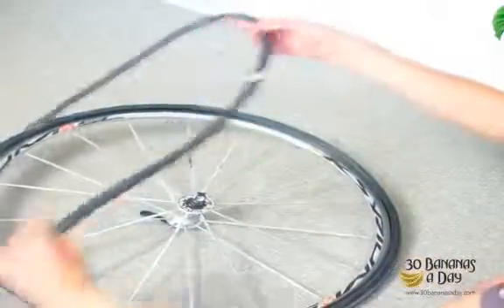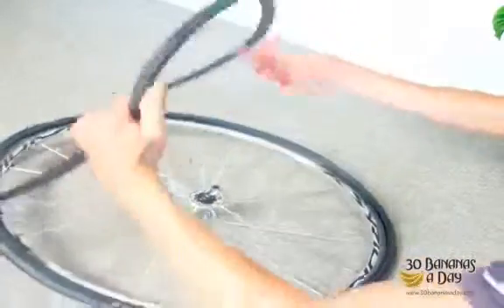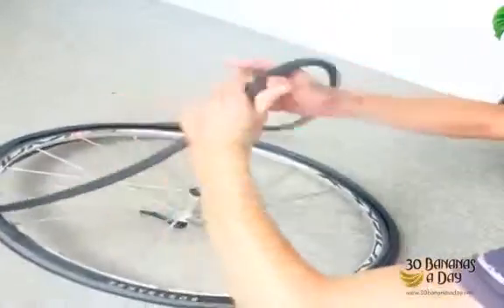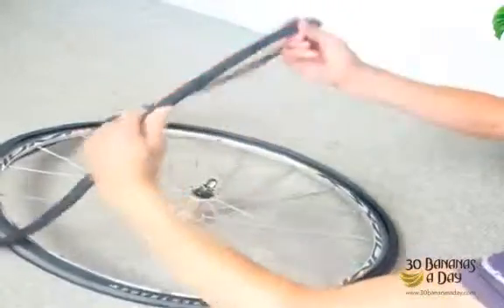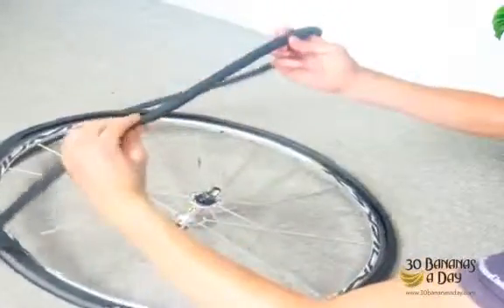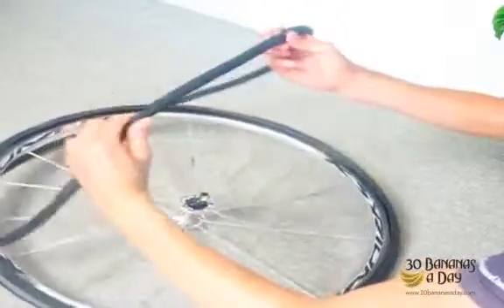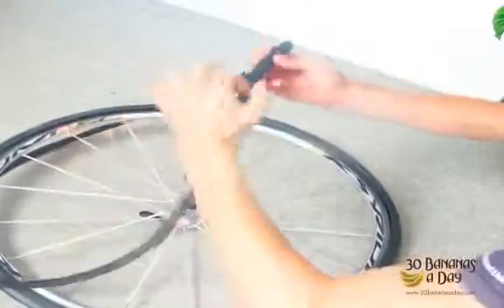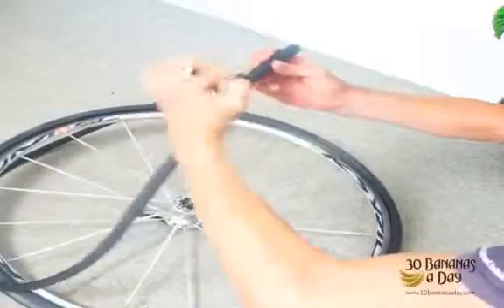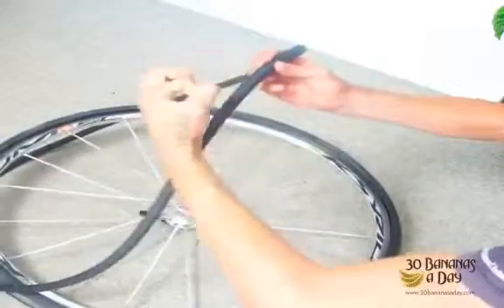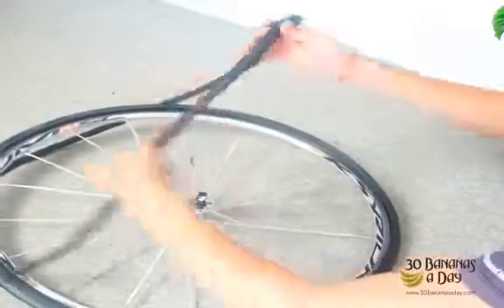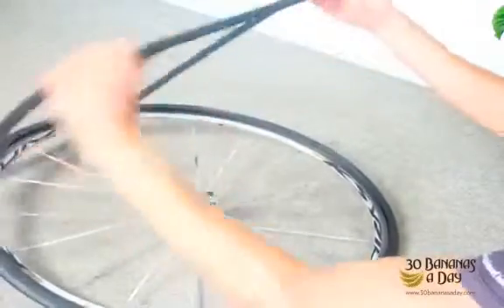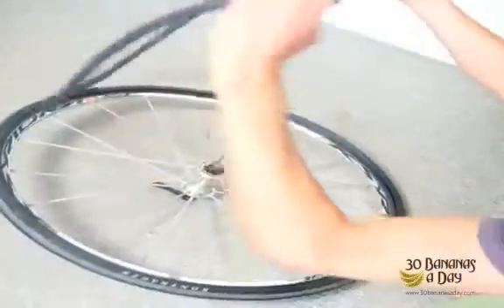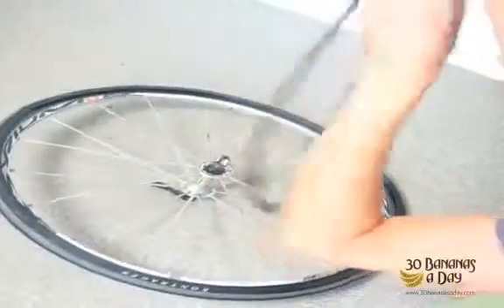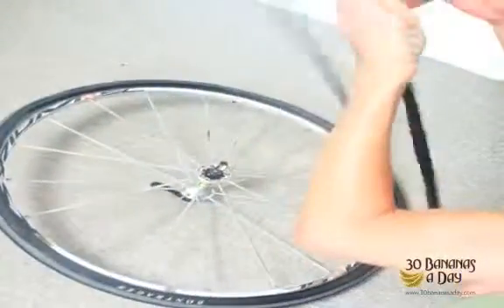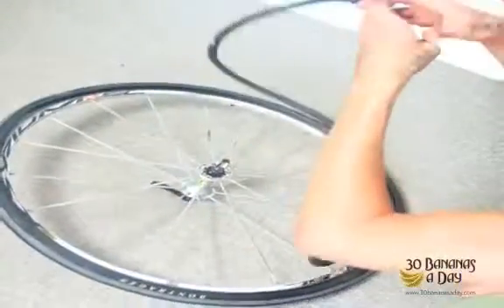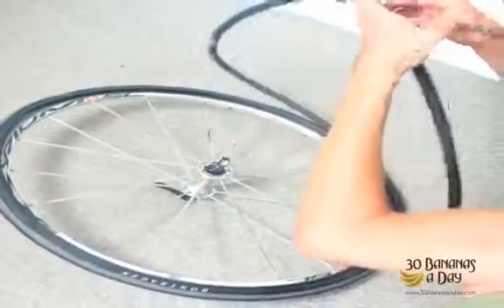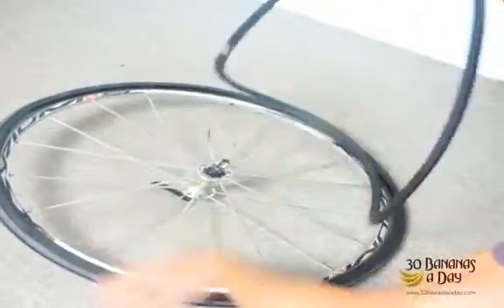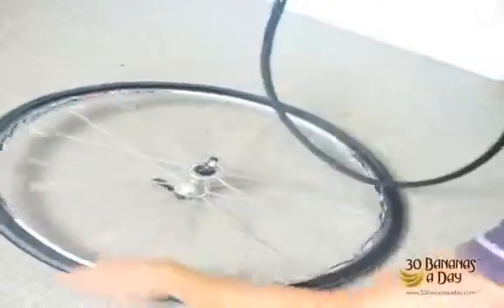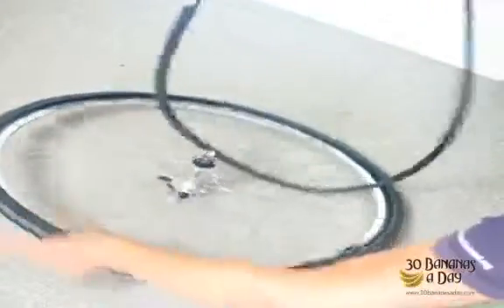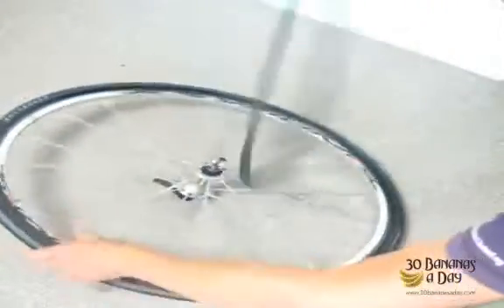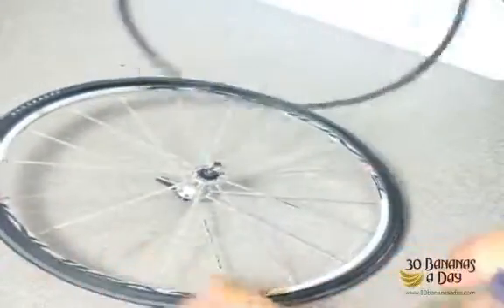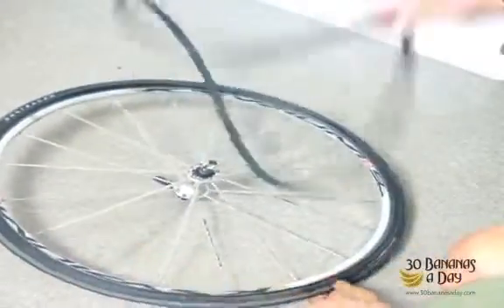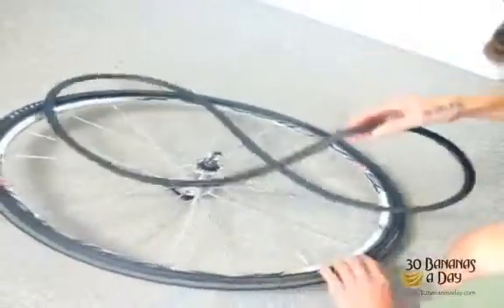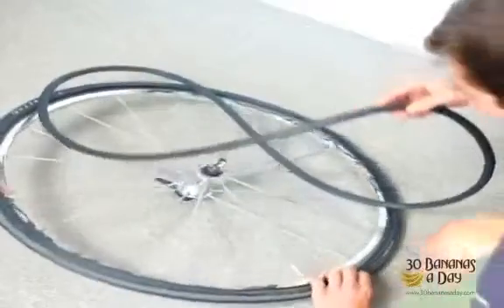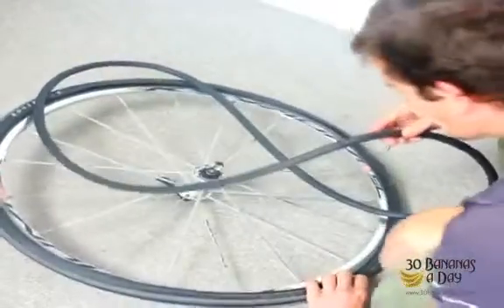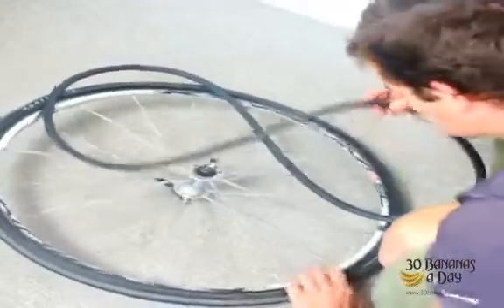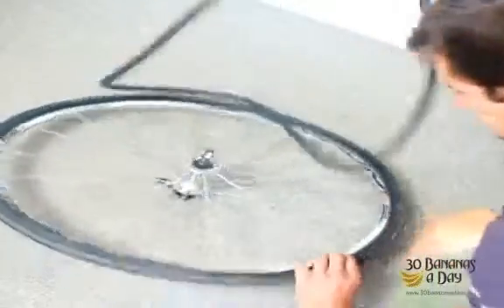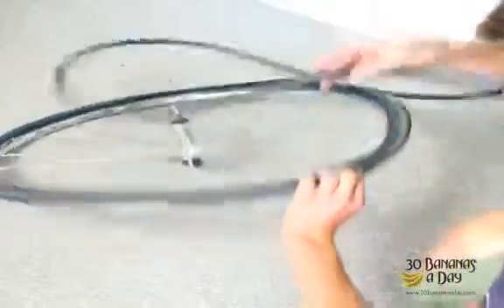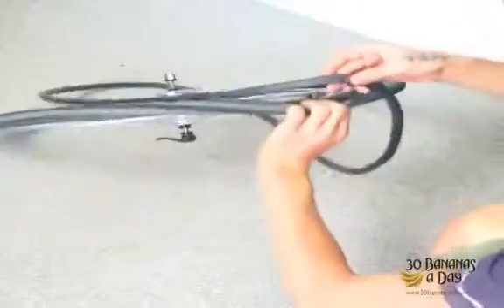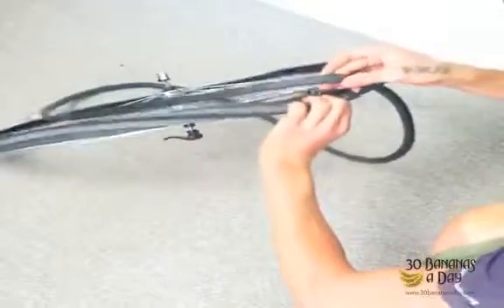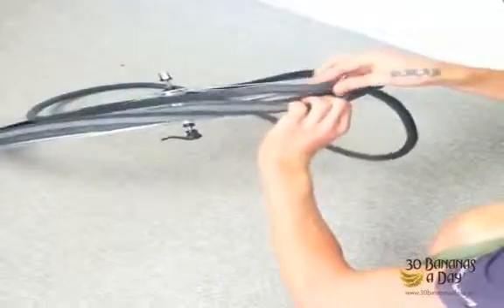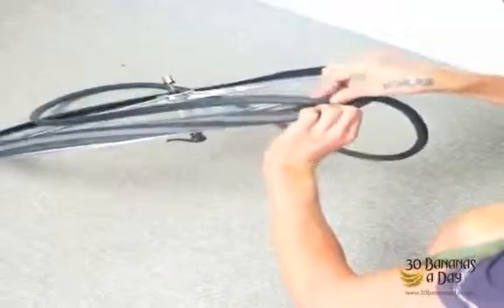We get our tube and put a few strokes of air in there so it's circular and round, and then we start putting the valve in first like so.